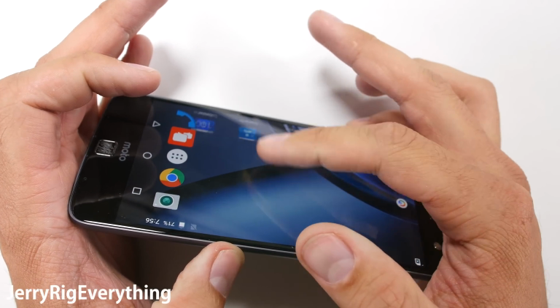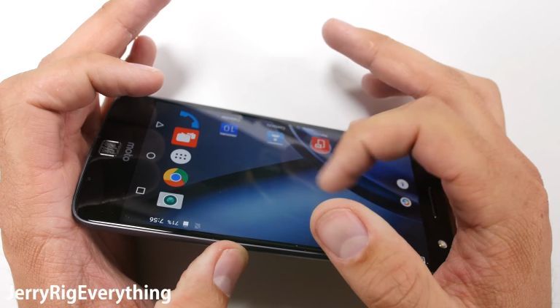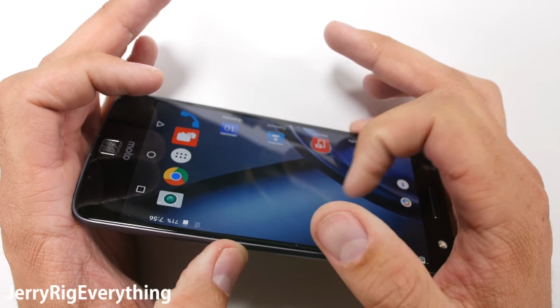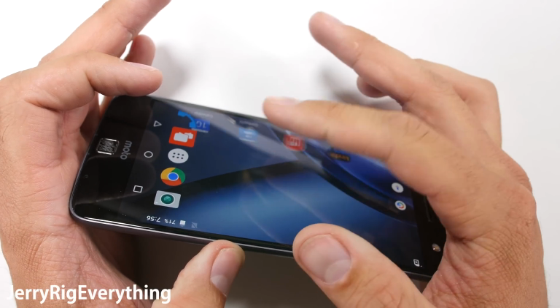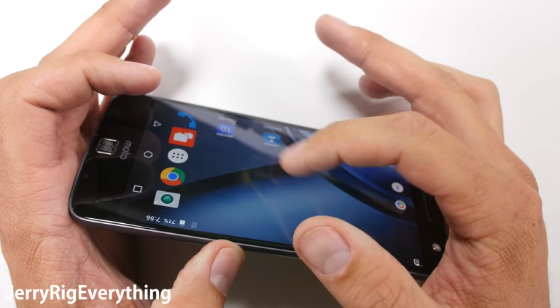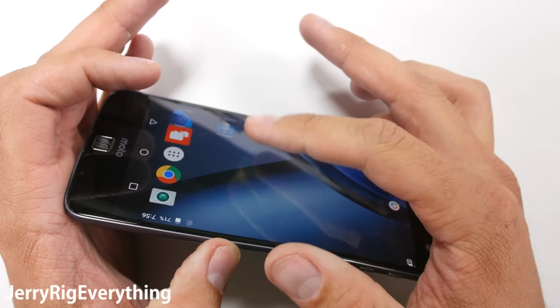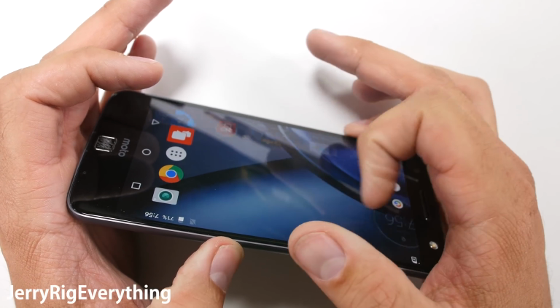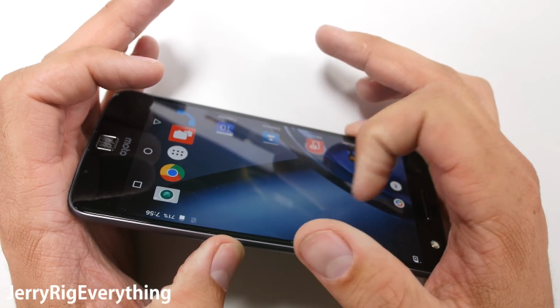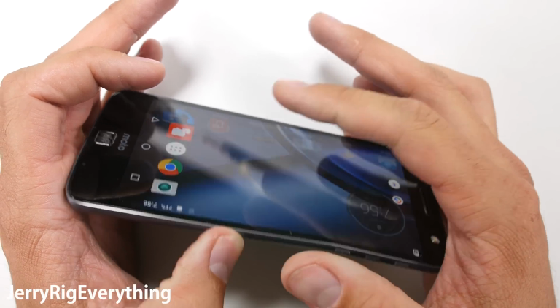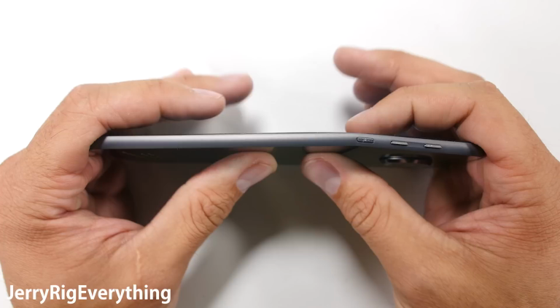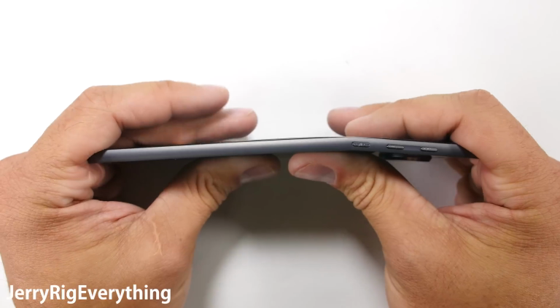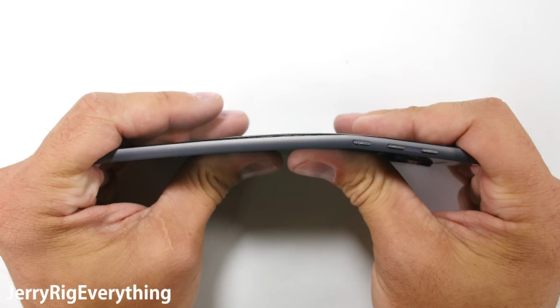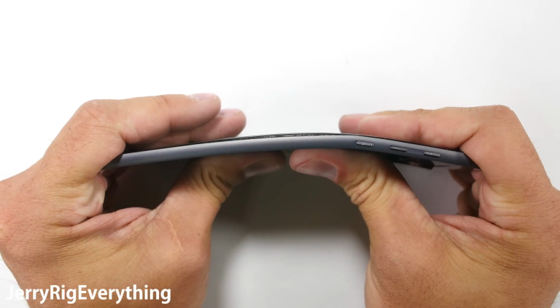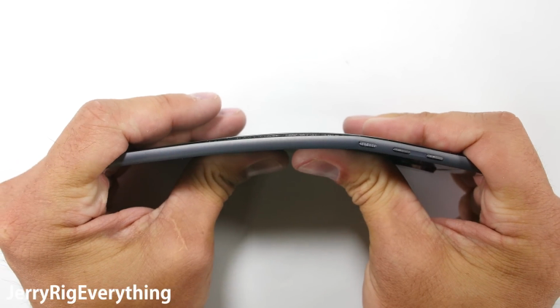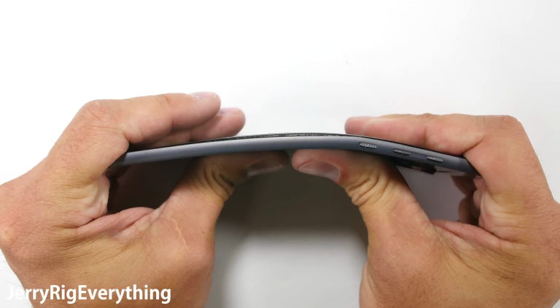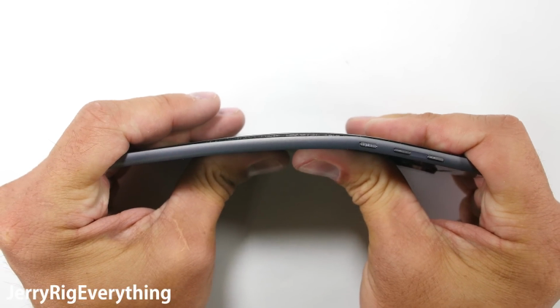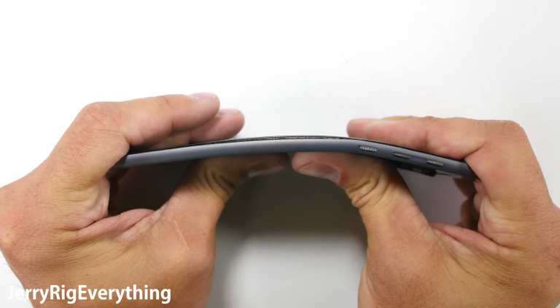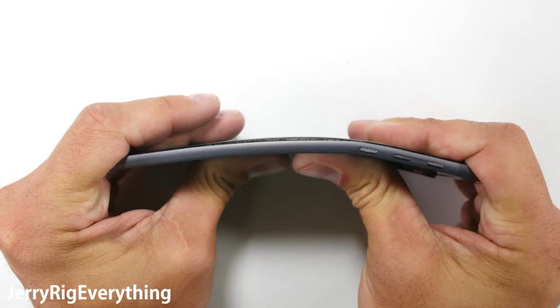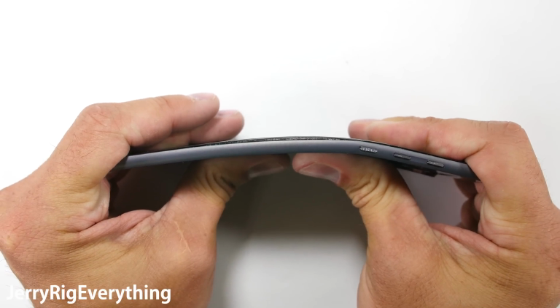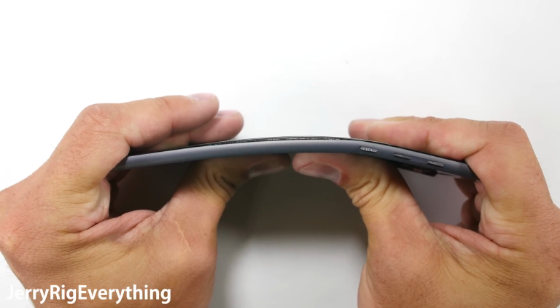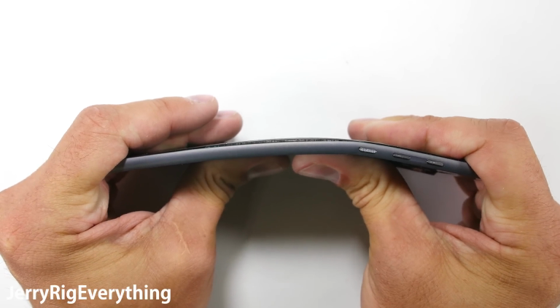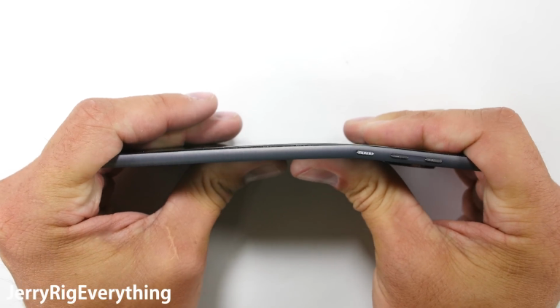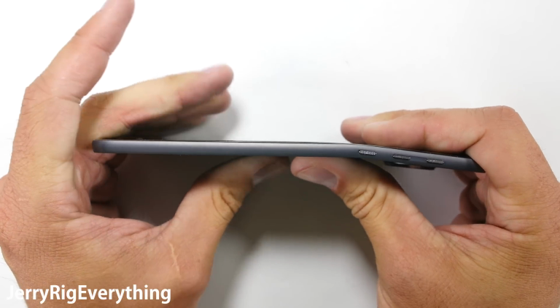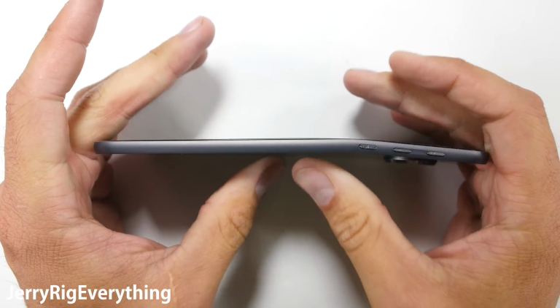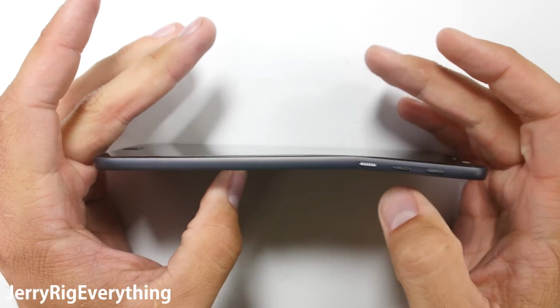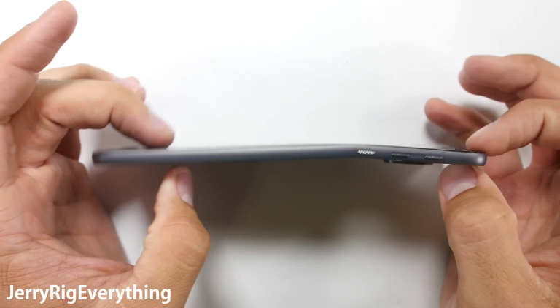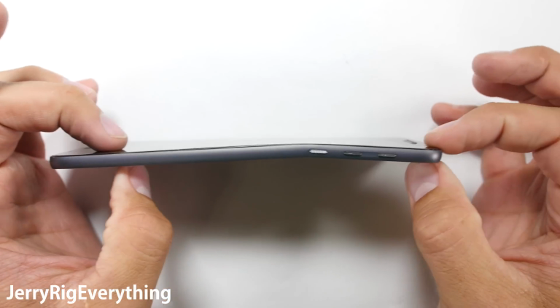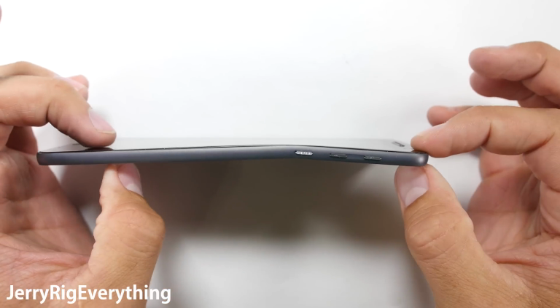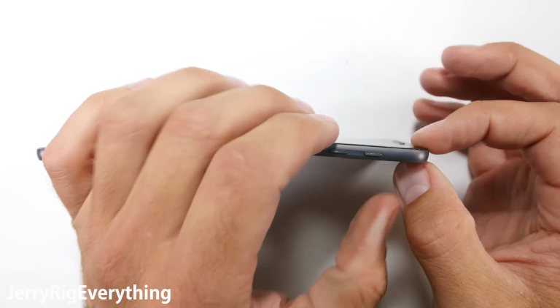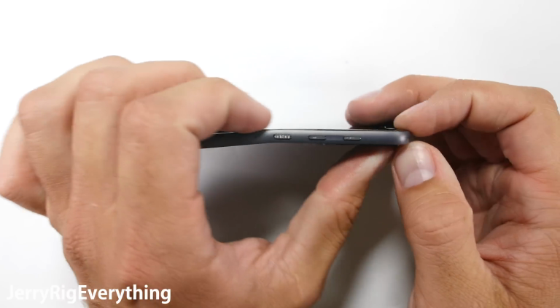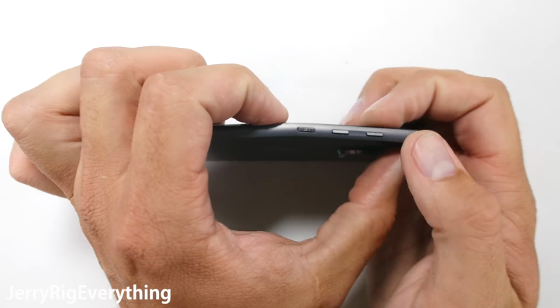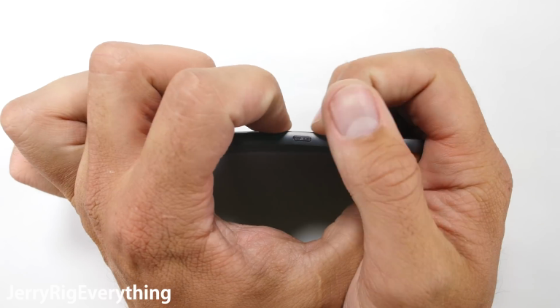I'm impressed that Motorola can manufacture the thinnest smartphone in existence and still have it be durable. While I do not endorse sitting on your cell phone, at least now we know that it will not catastrophically fail taking all your data with it, like the Nexus 6P or the Nextbit Robin.